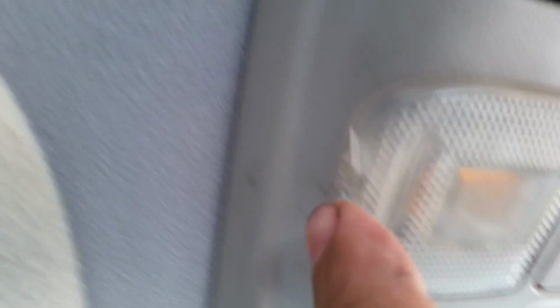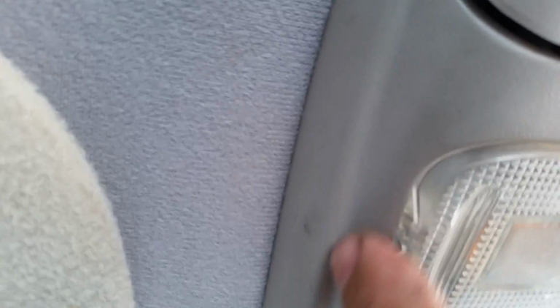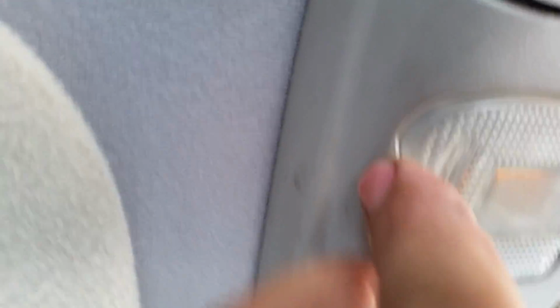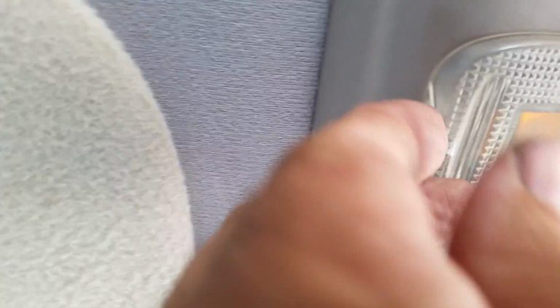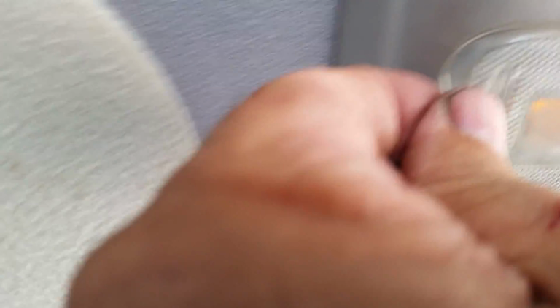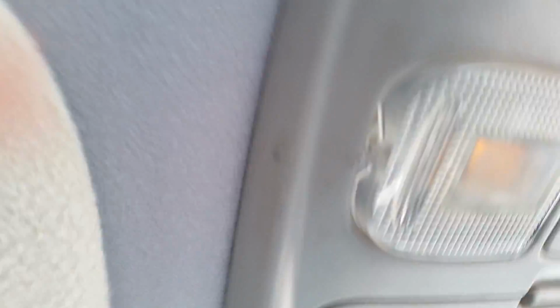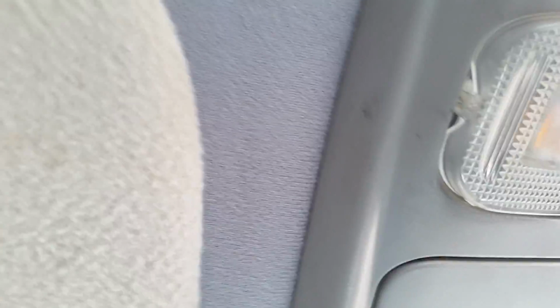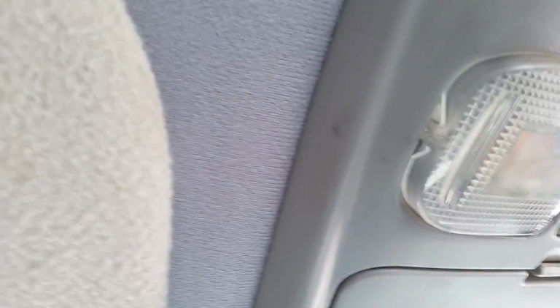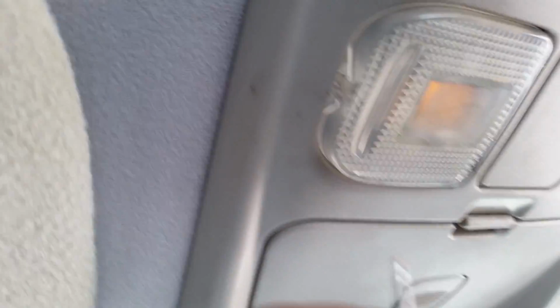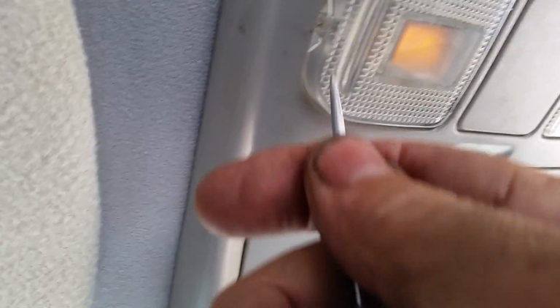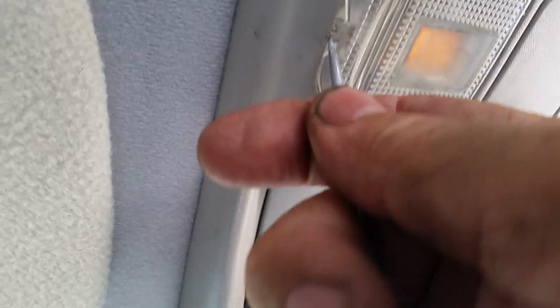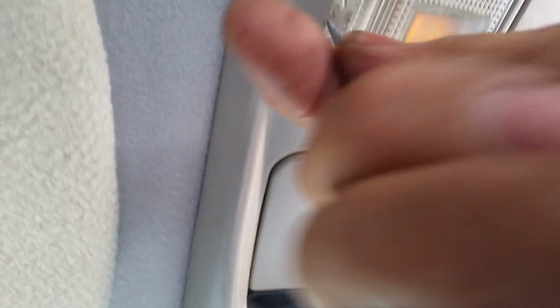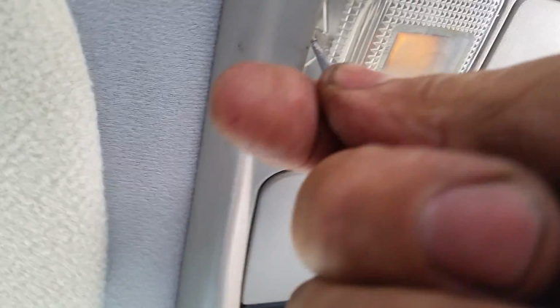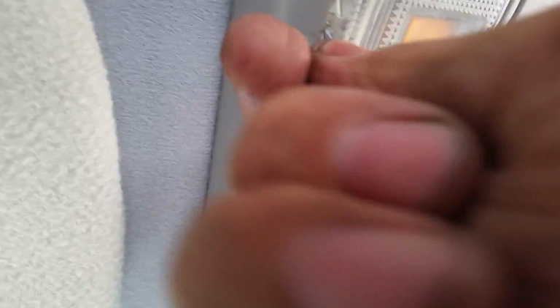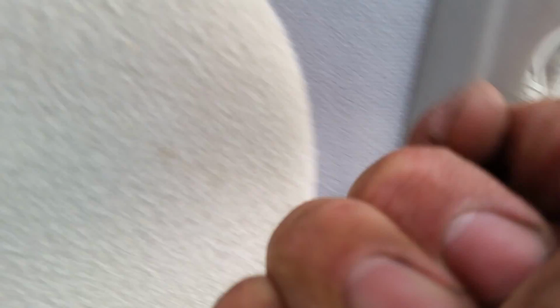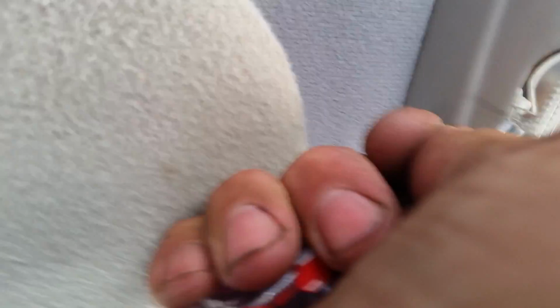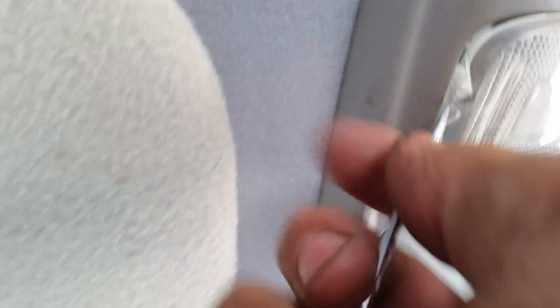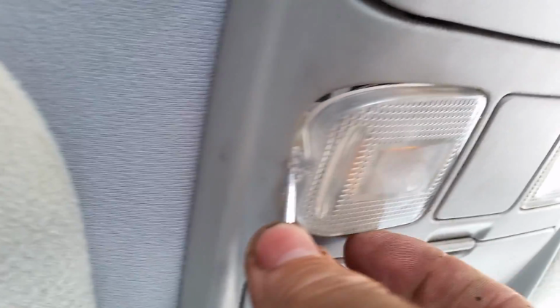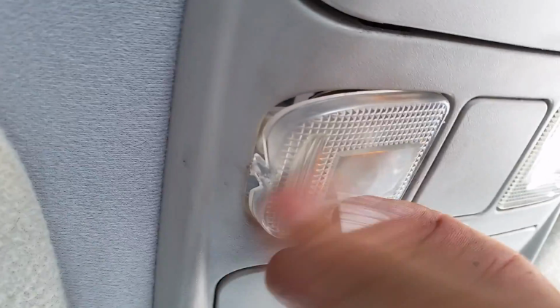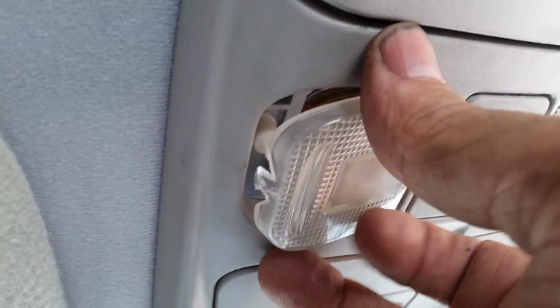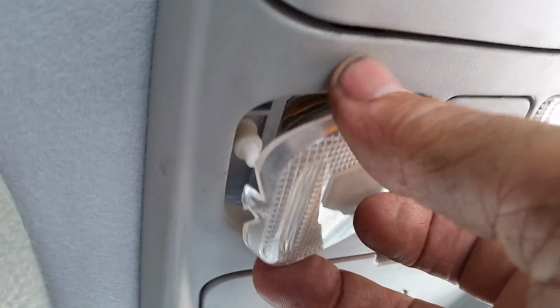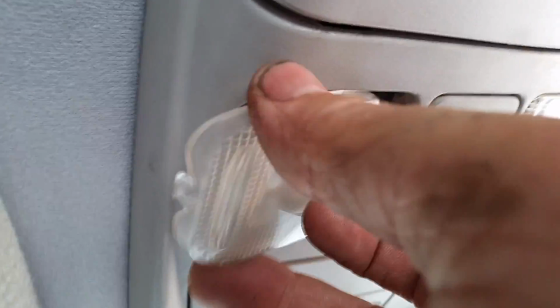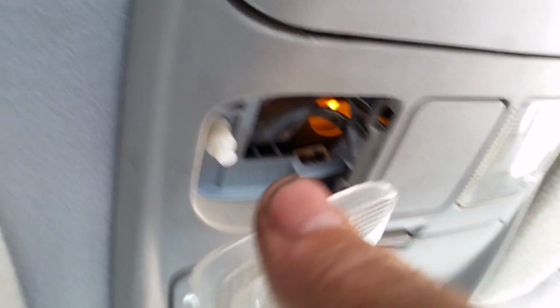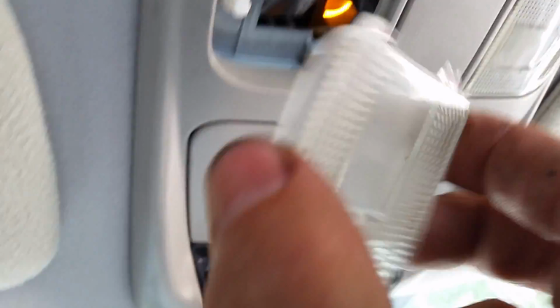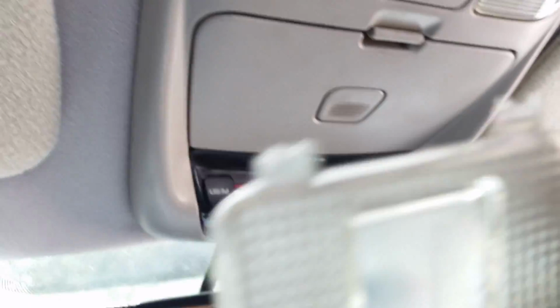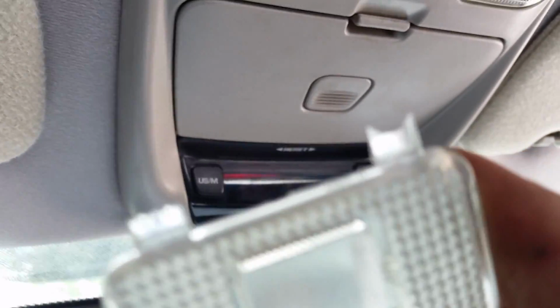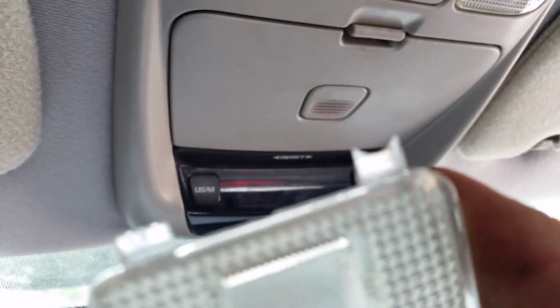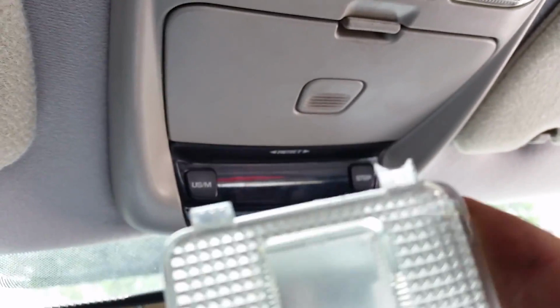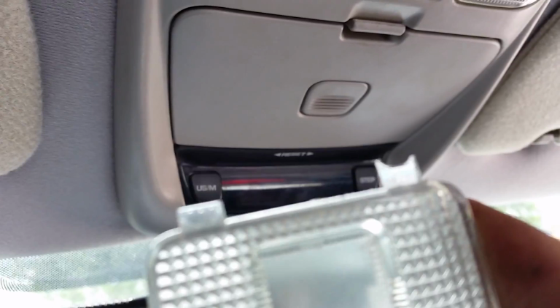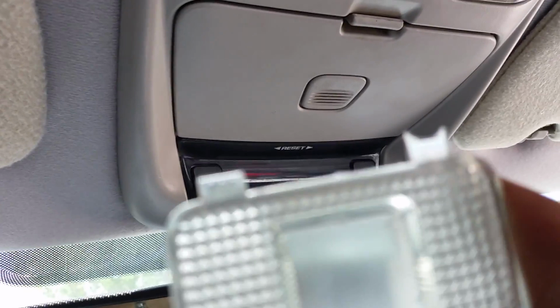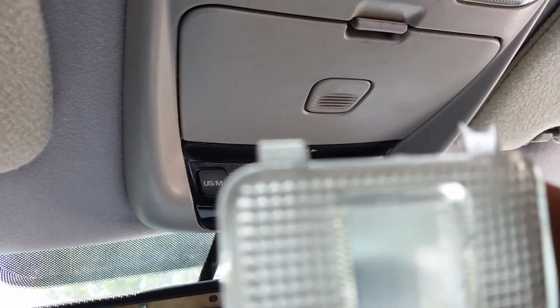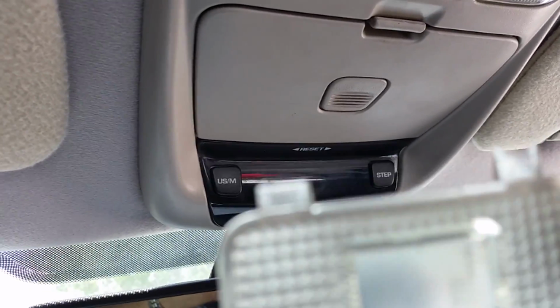Once you've got it open — there we go — and then you have it. These two clips over here on the ends.